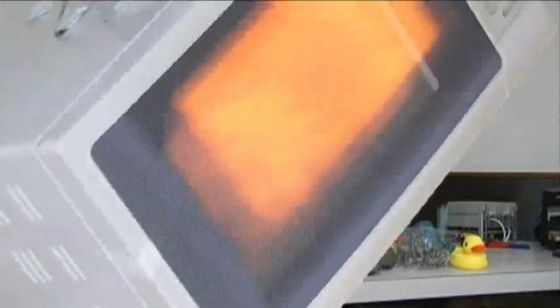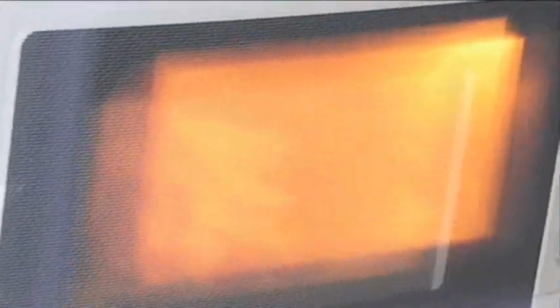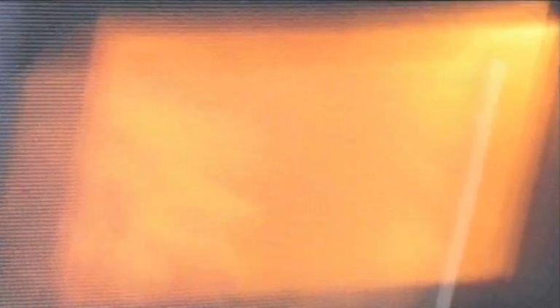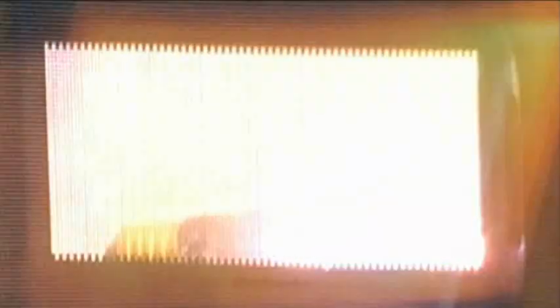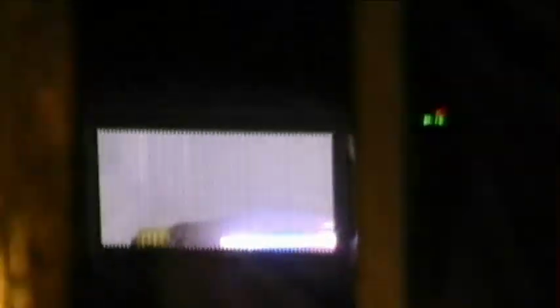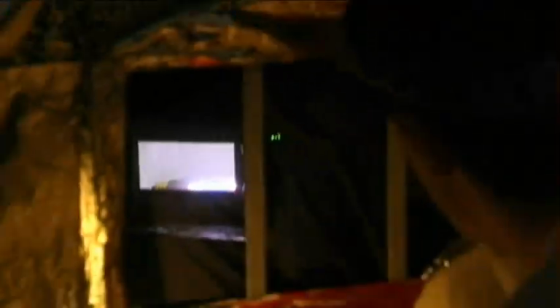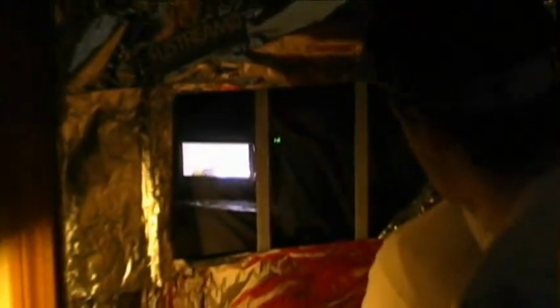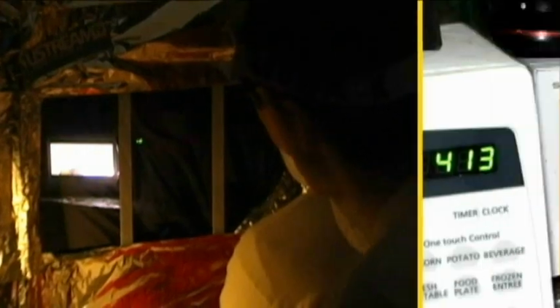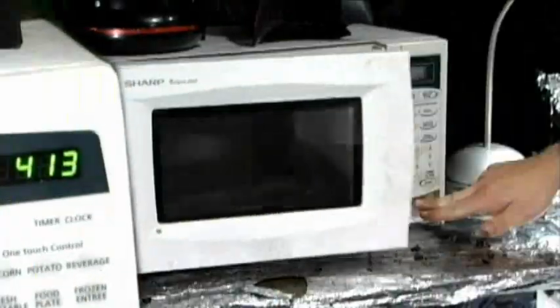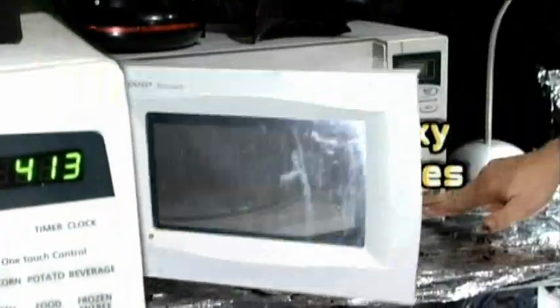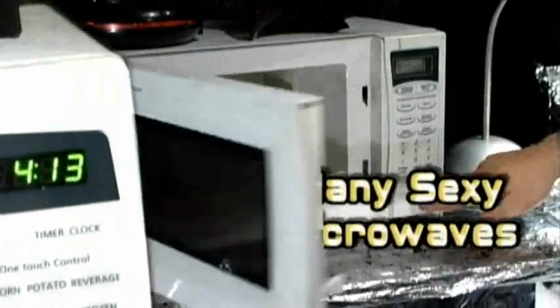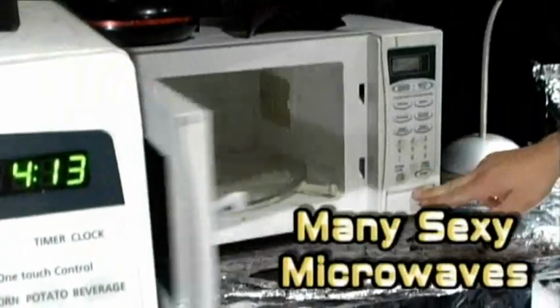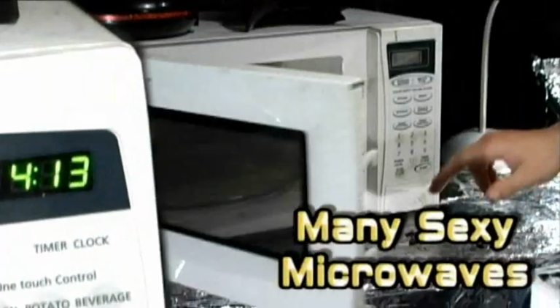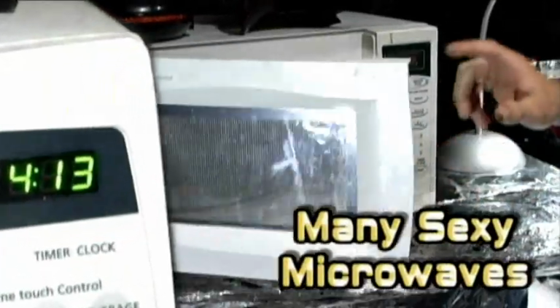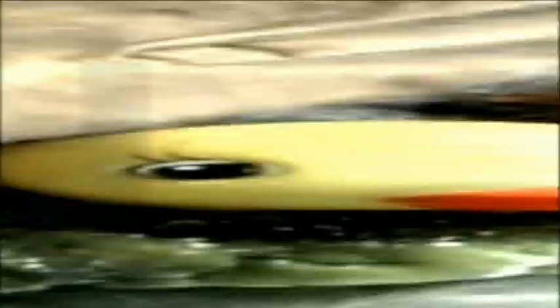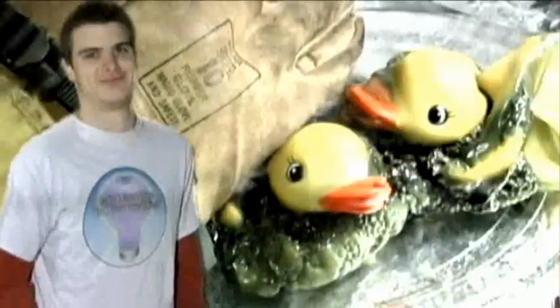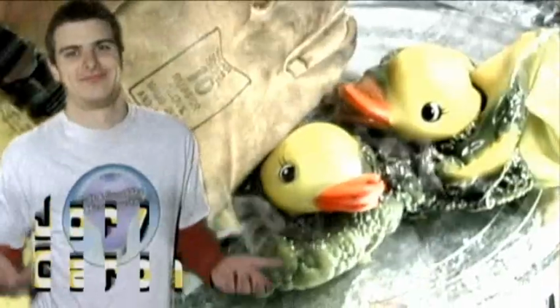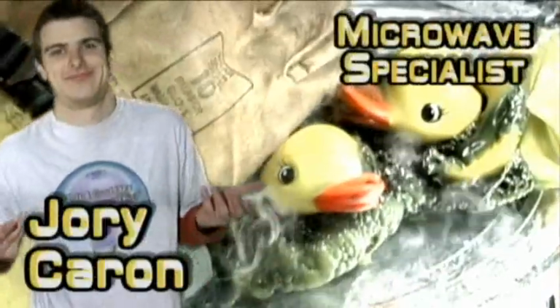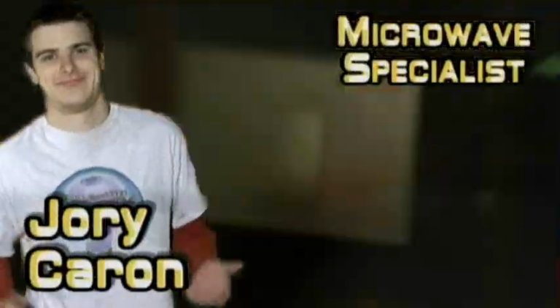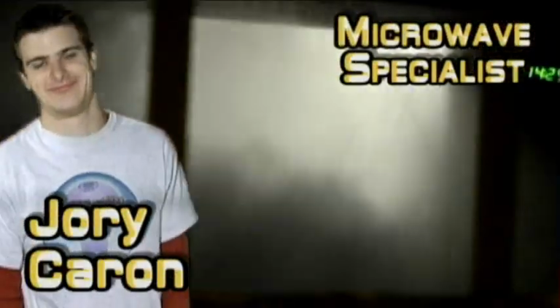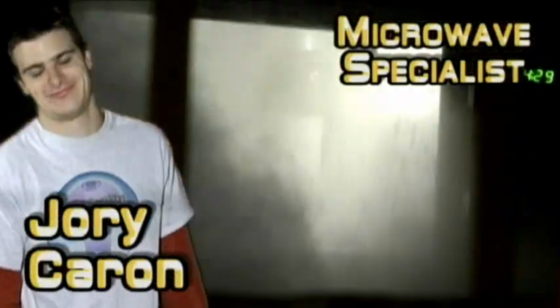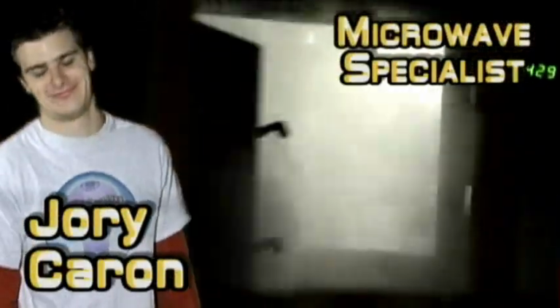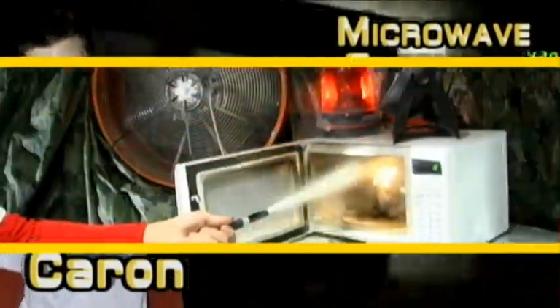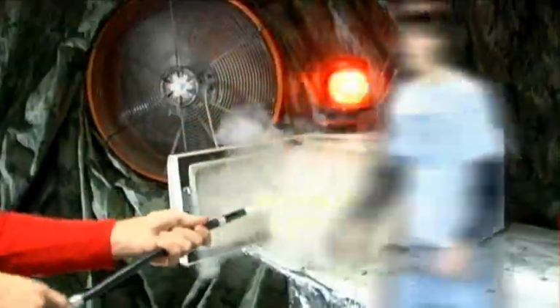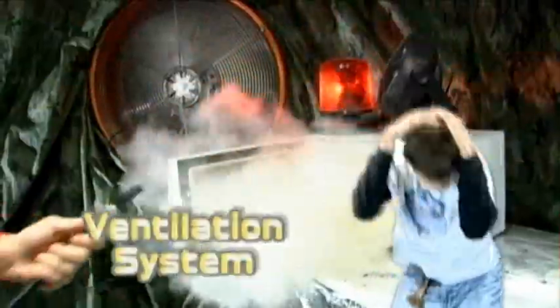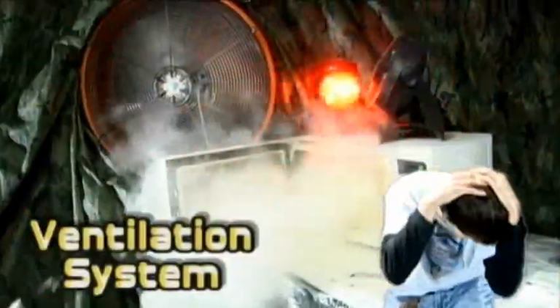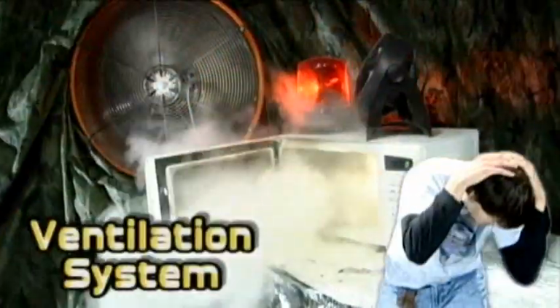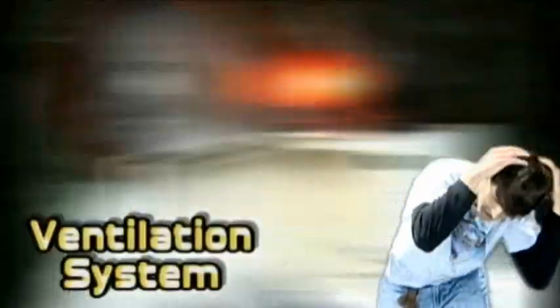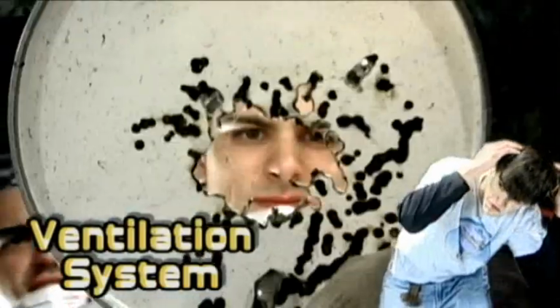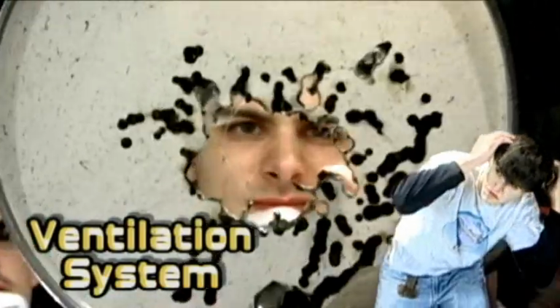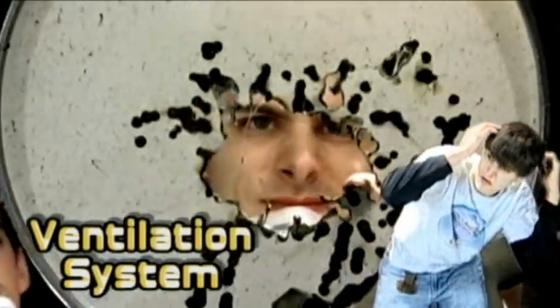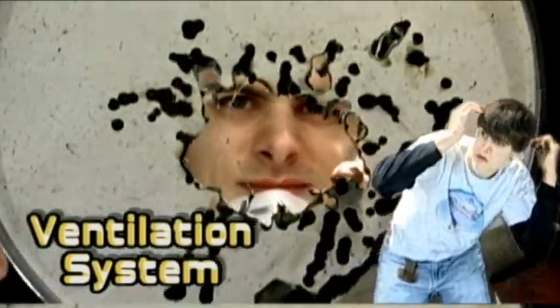It smells like victory. All hands to the death. Nobody likes roasted nuts. Let's get out of here. Ventilation is key.